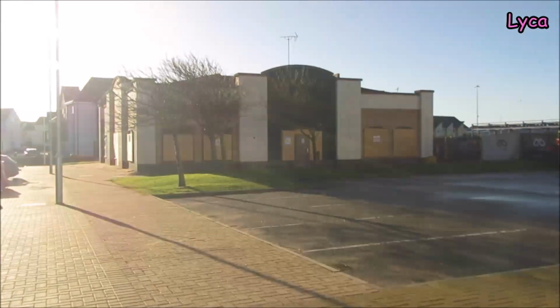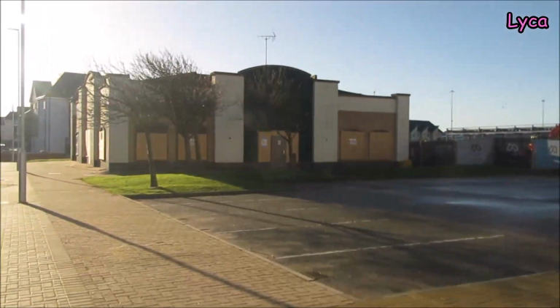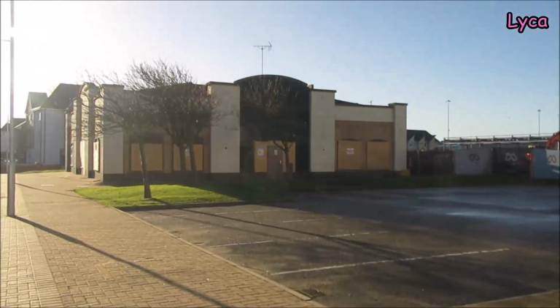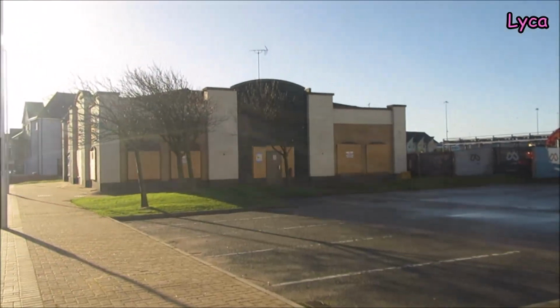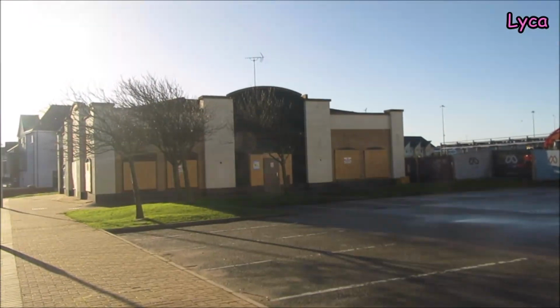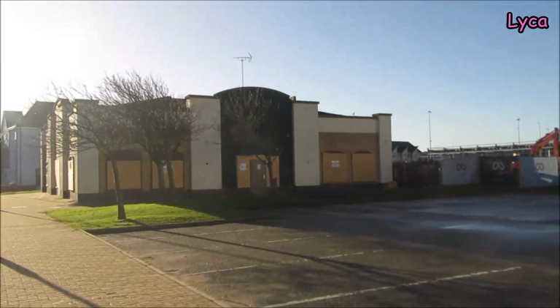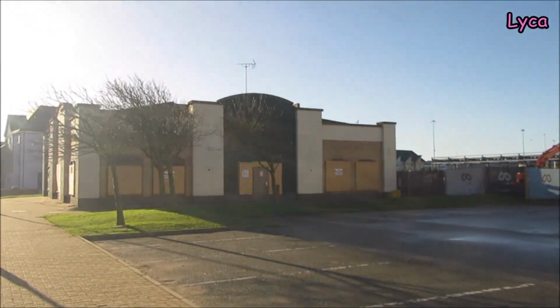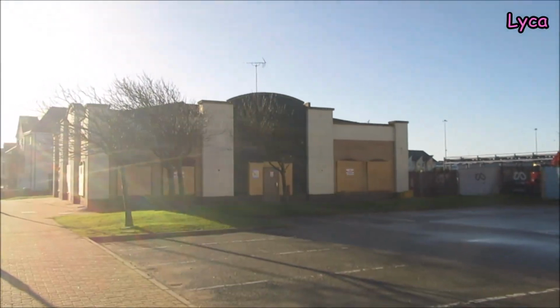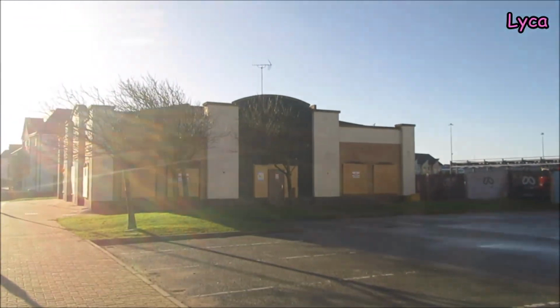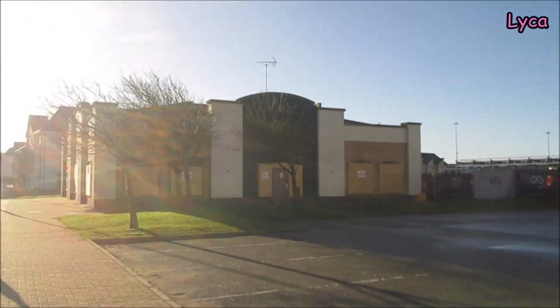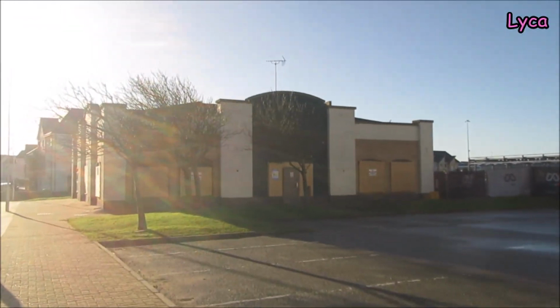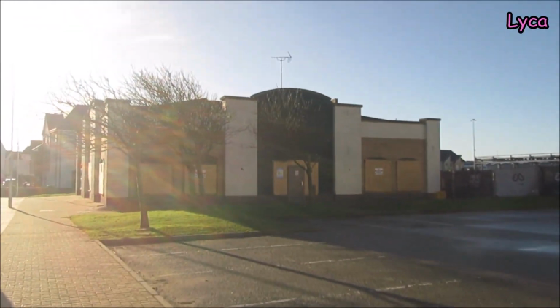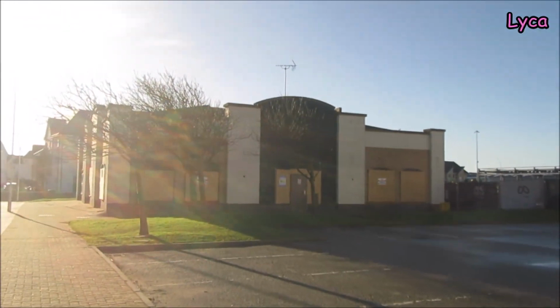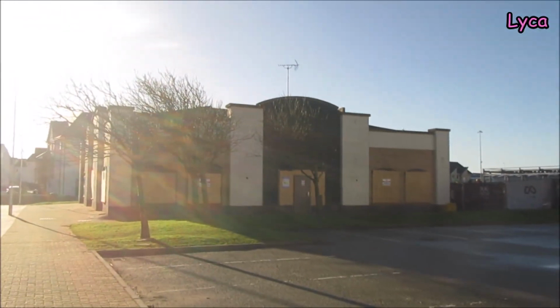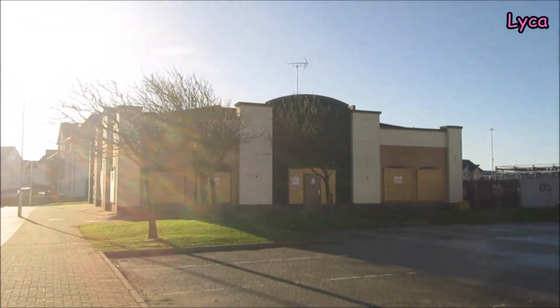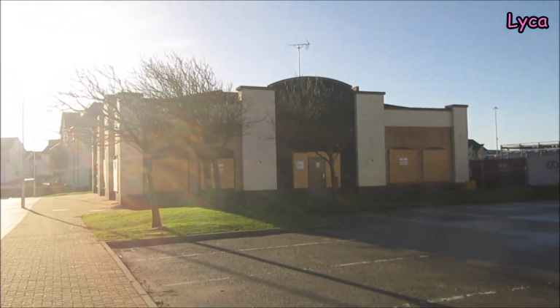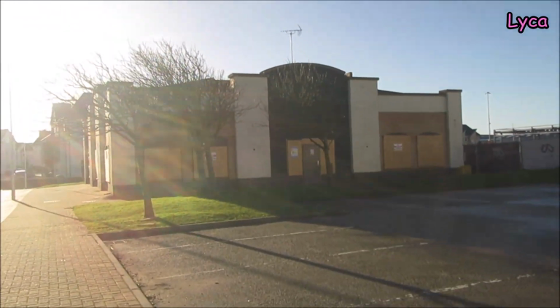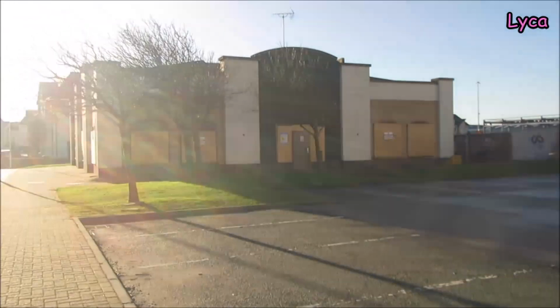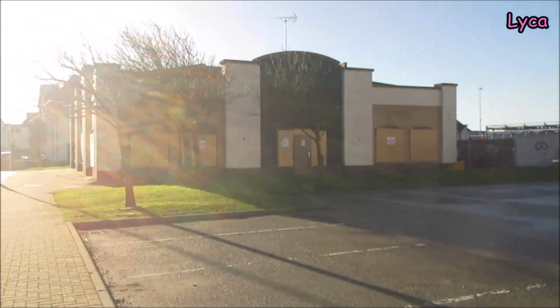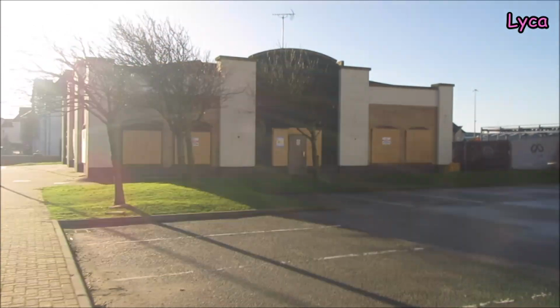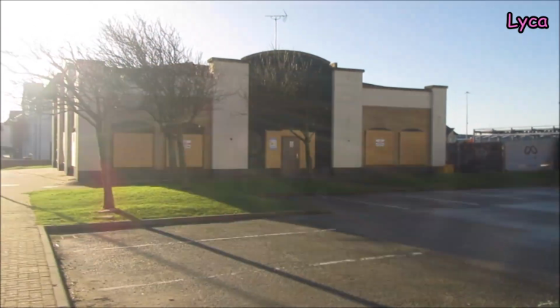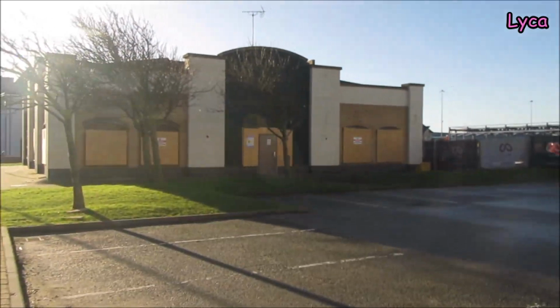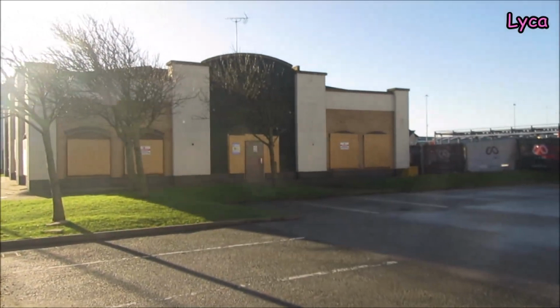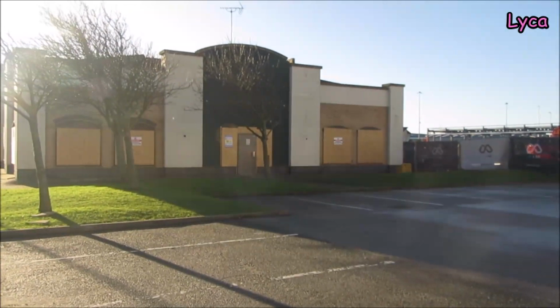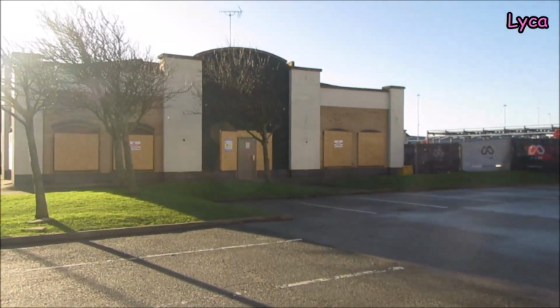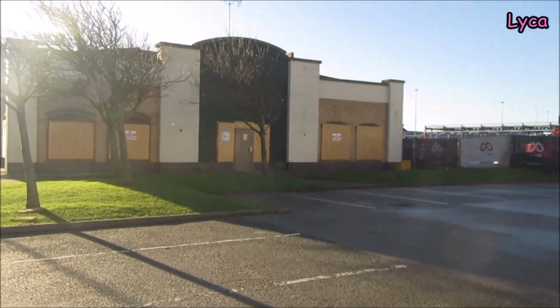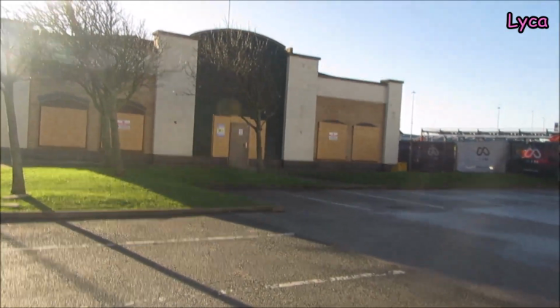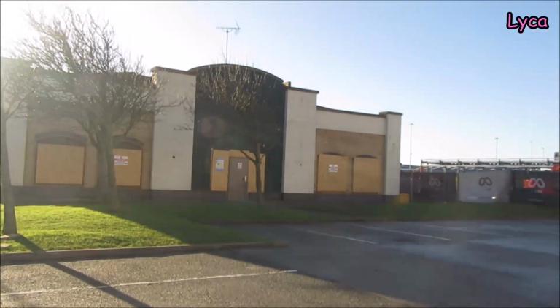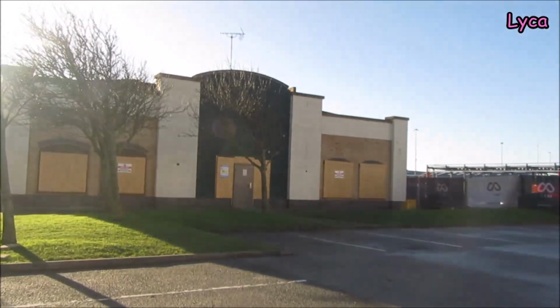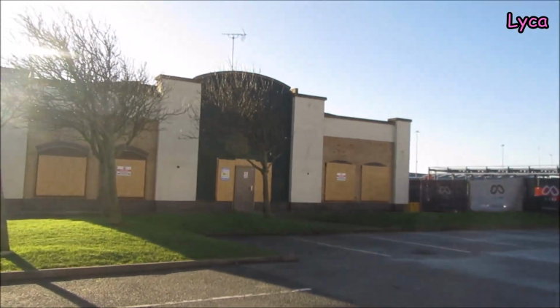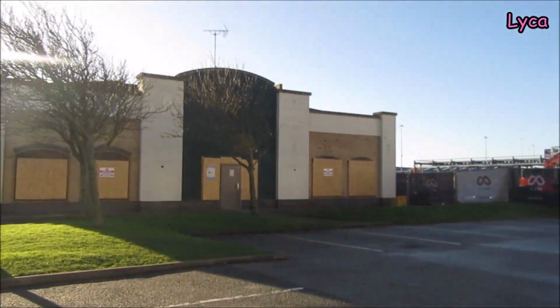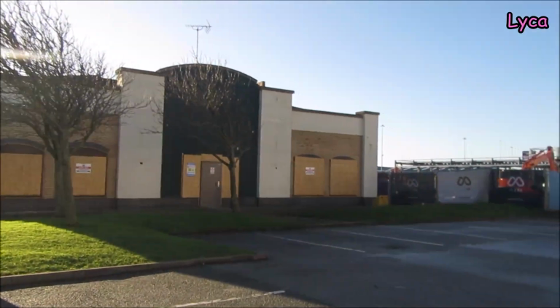Frankie and Benny's — people have said that's opening up again, but other people have also said it's not opening up again, so I don't know about that one yet.